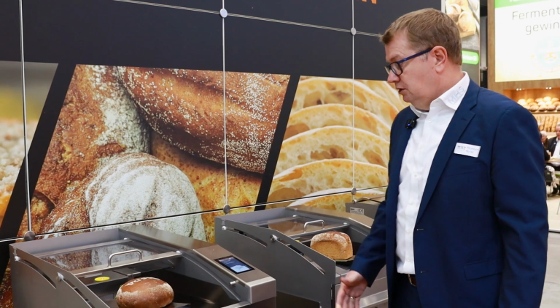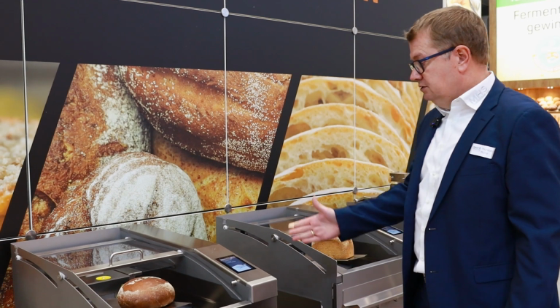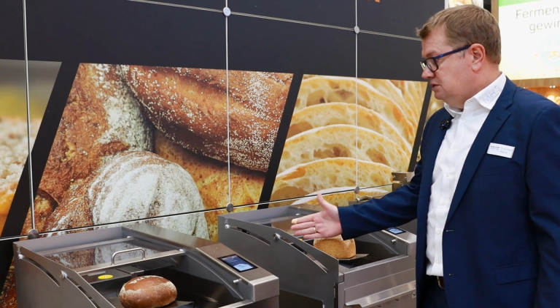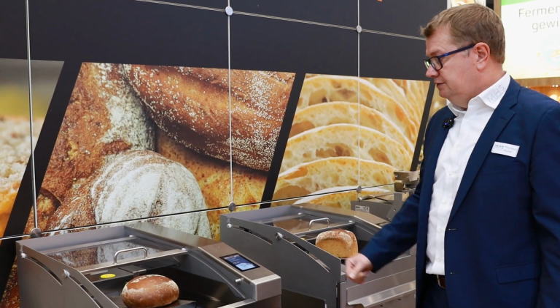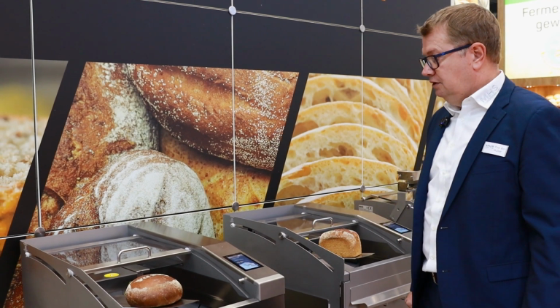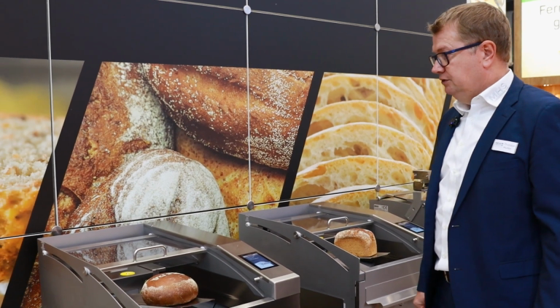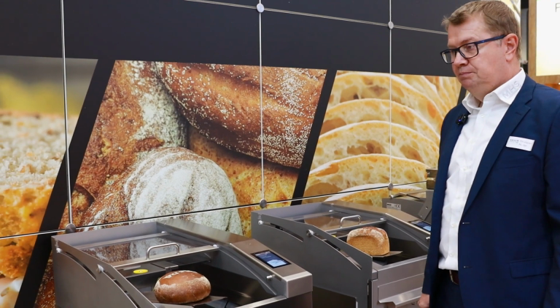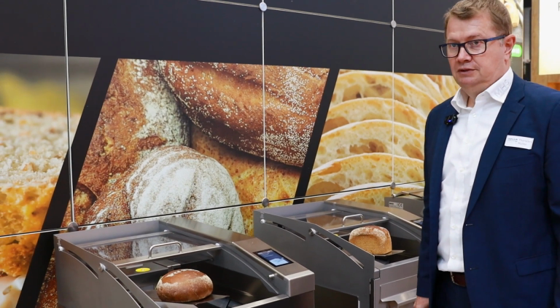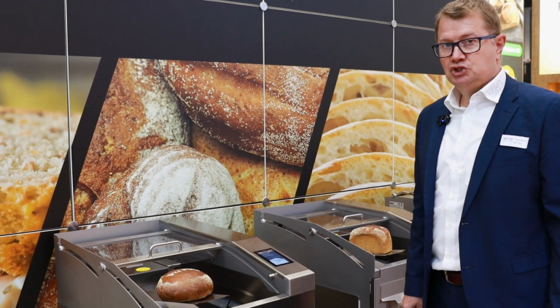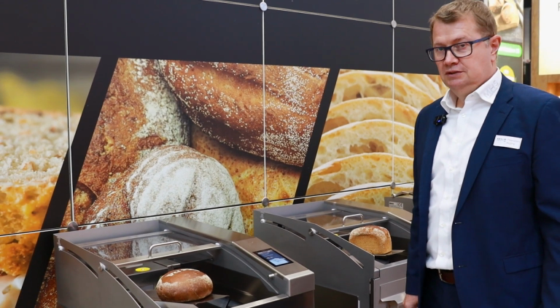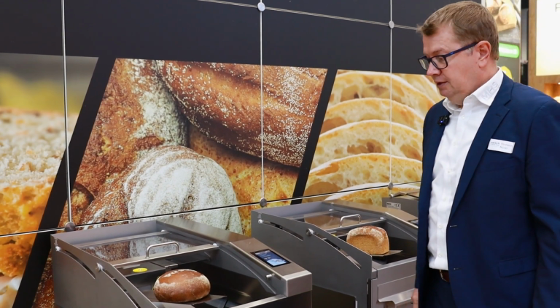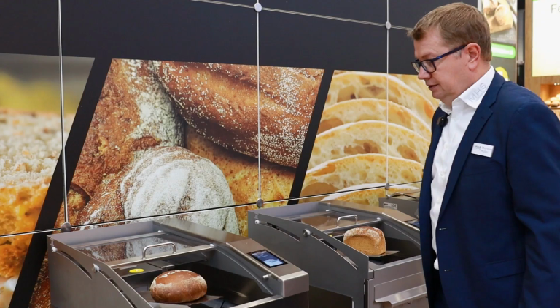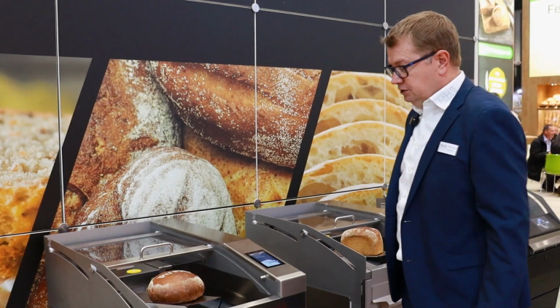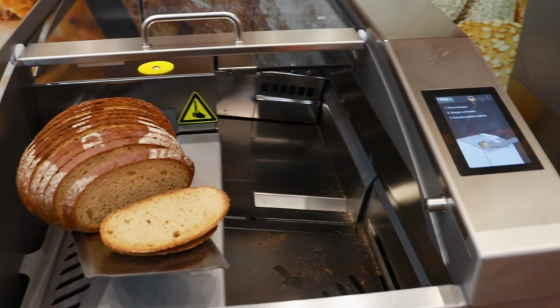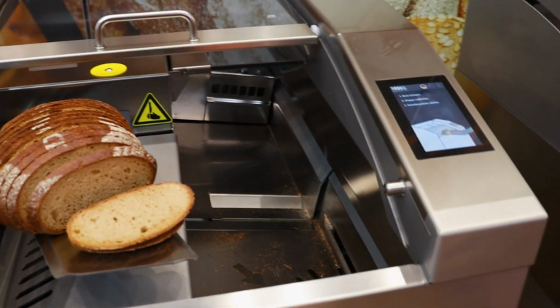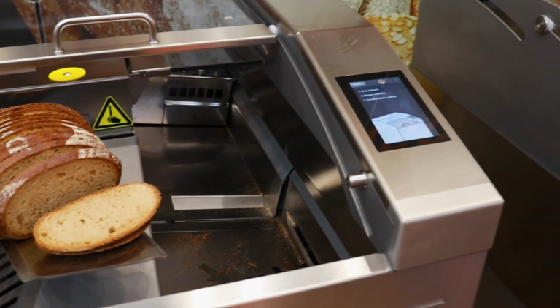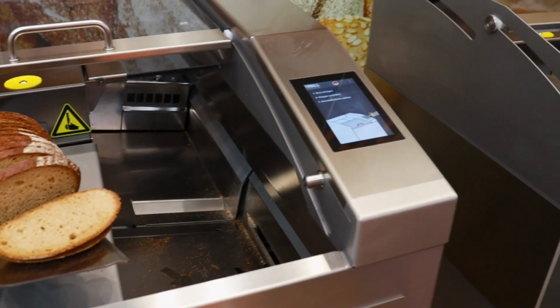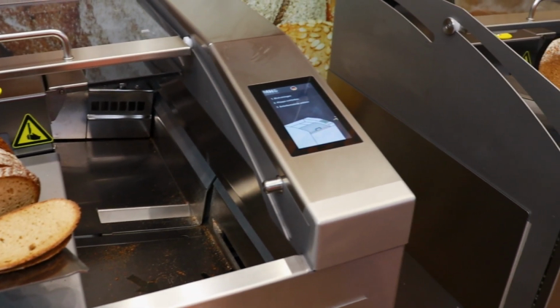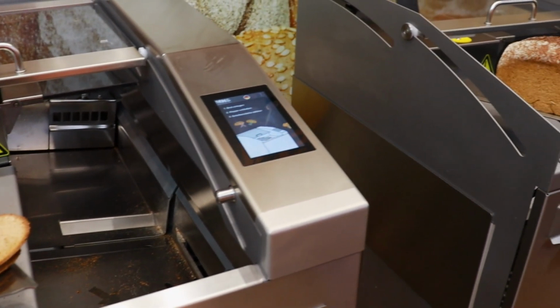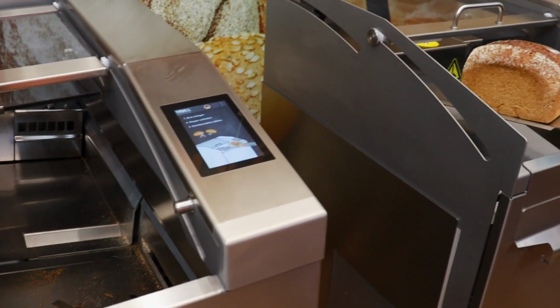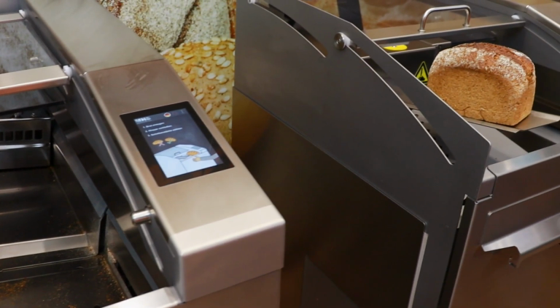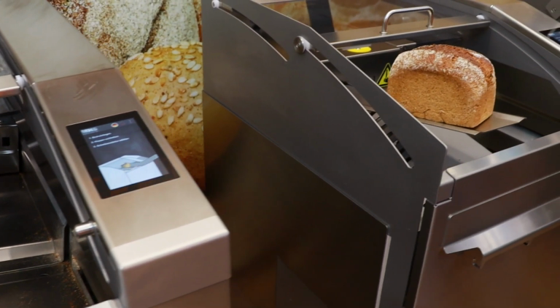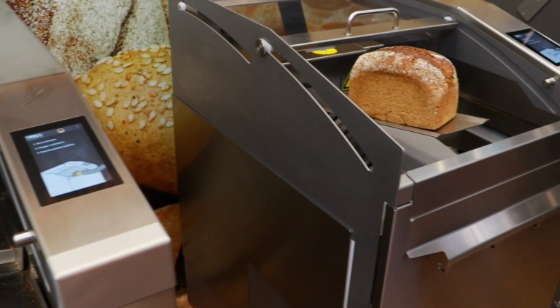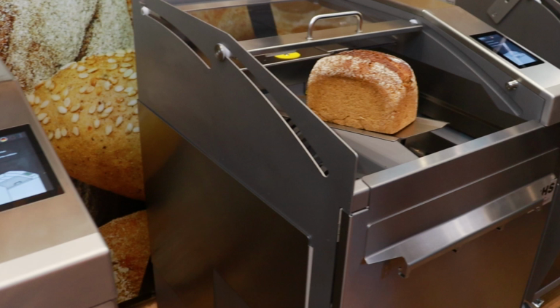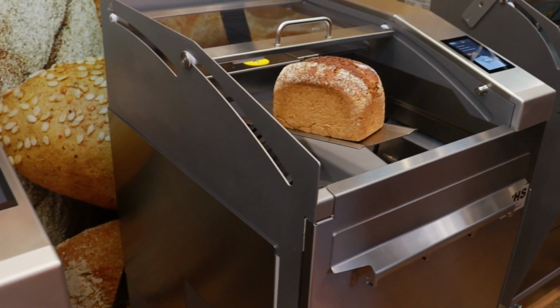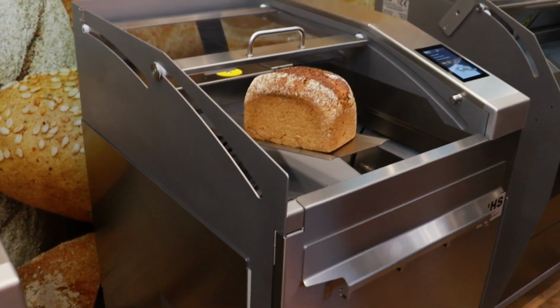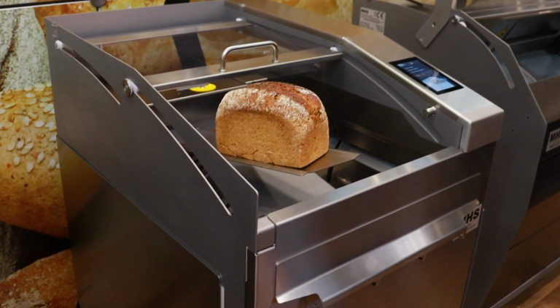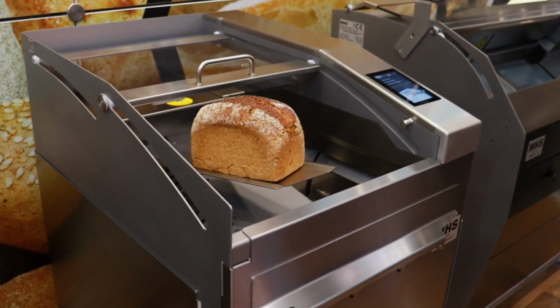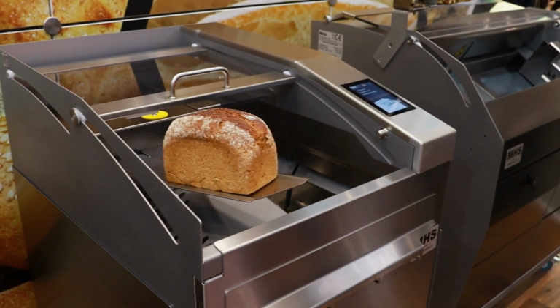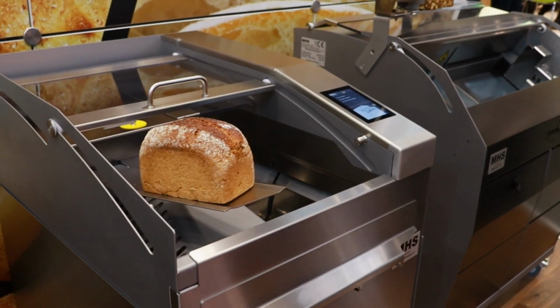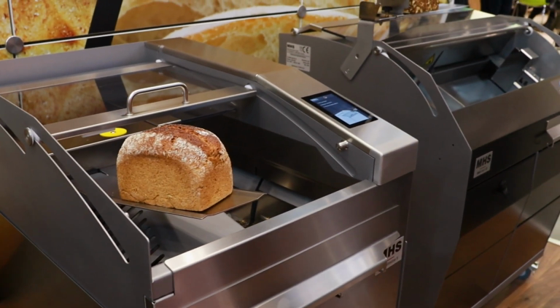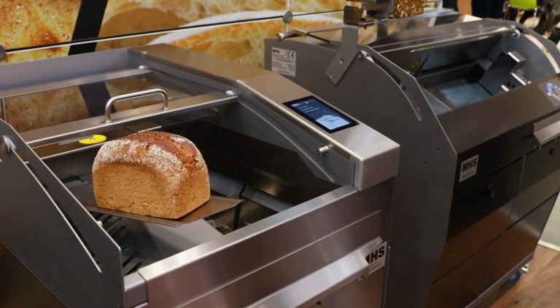These are designed for the shelves in retail shops where customers take their bread from the shelves and slice the bread as they would like.